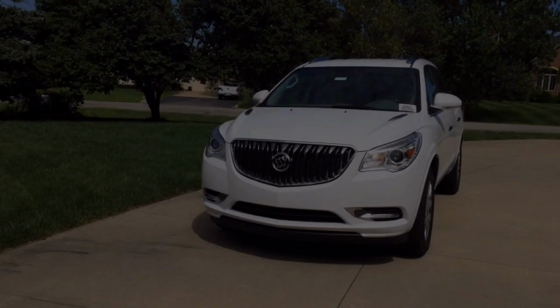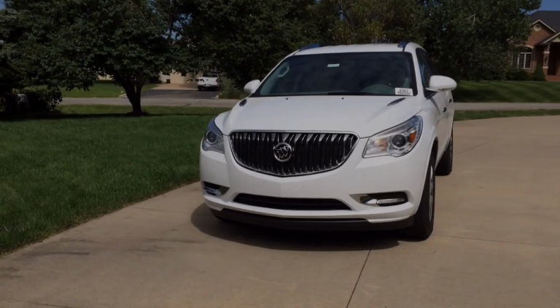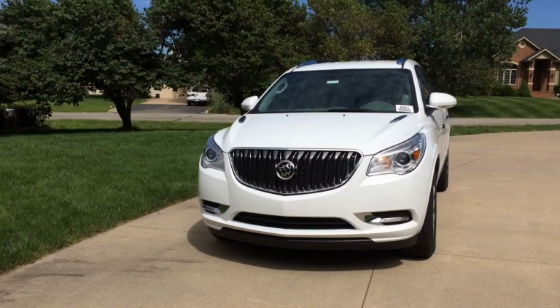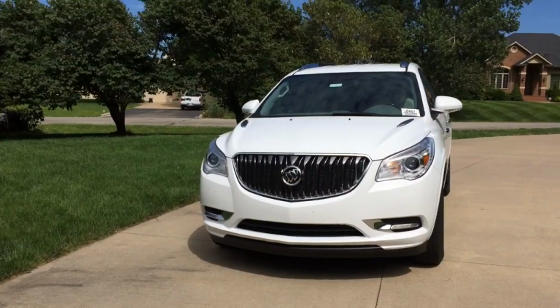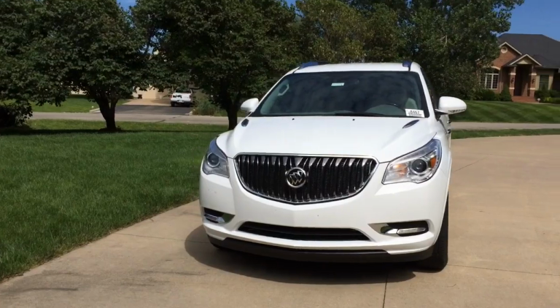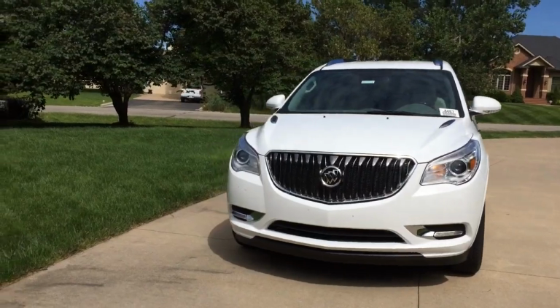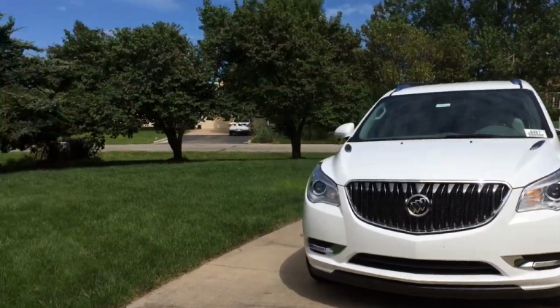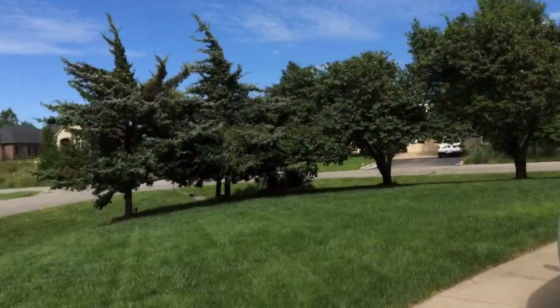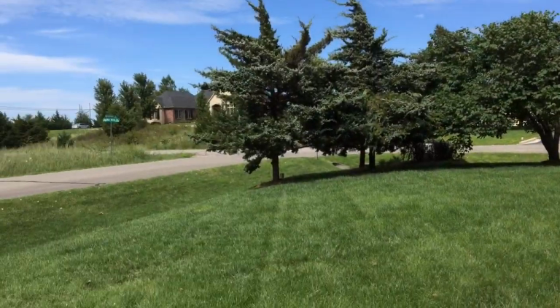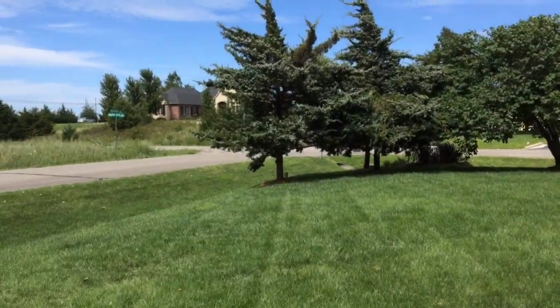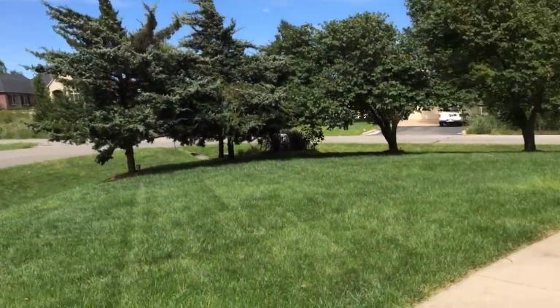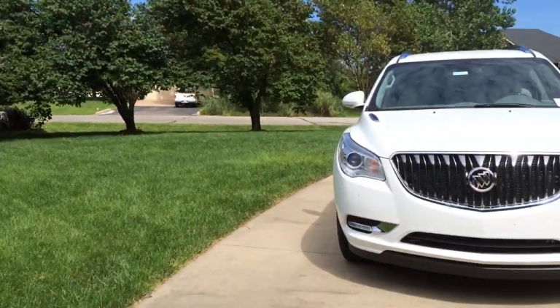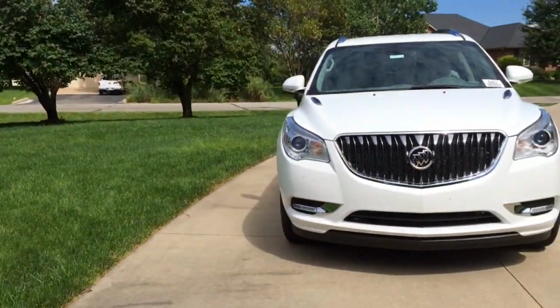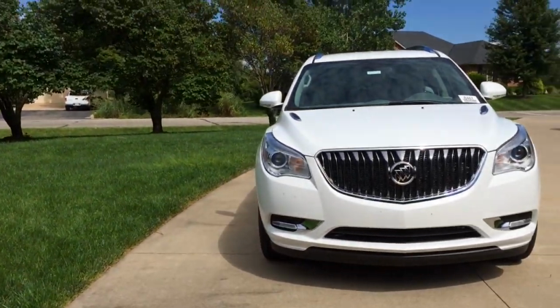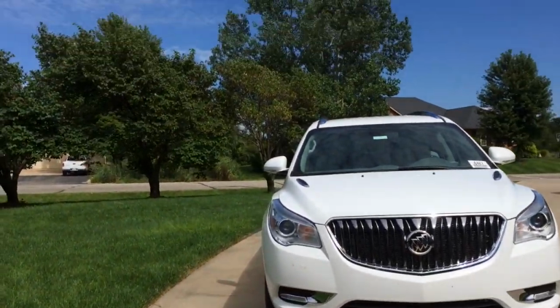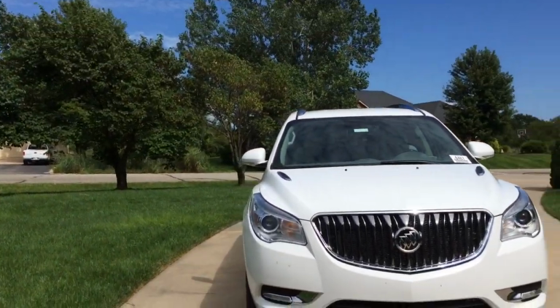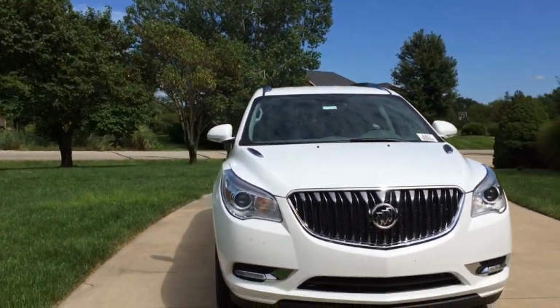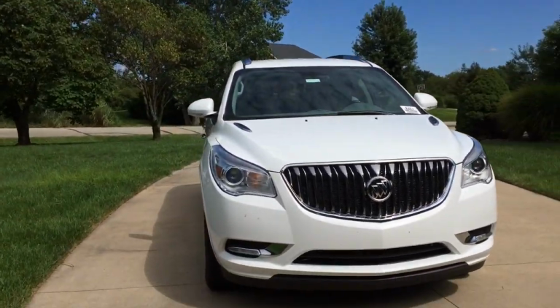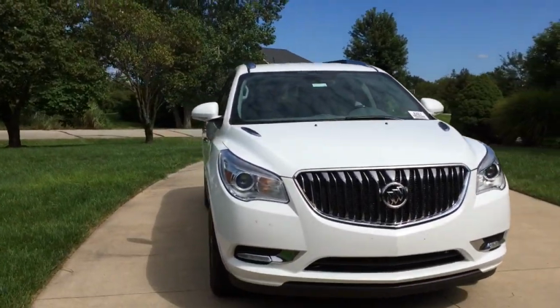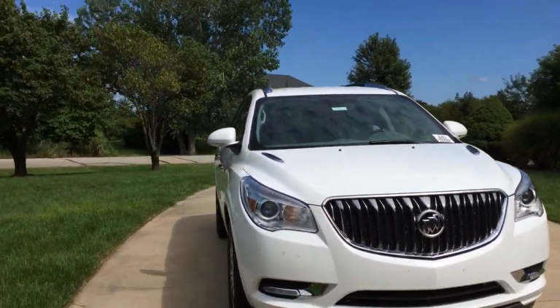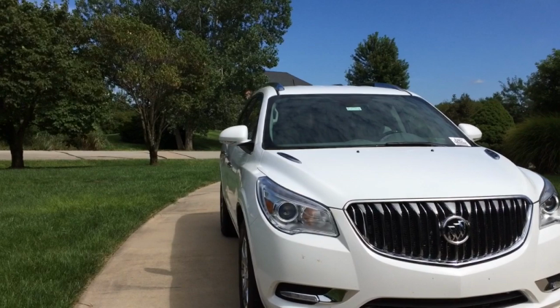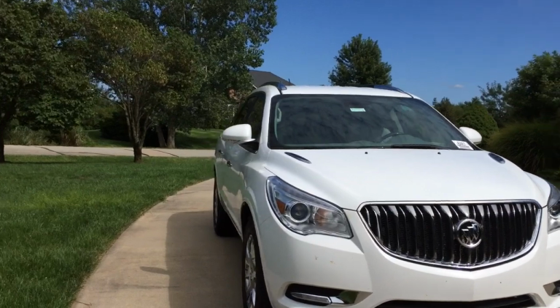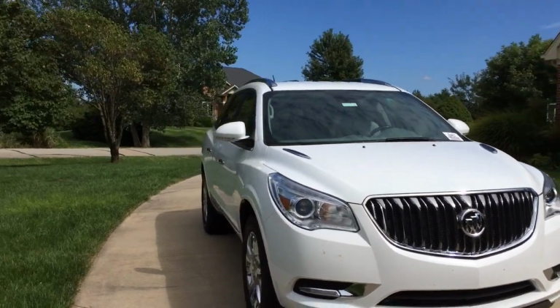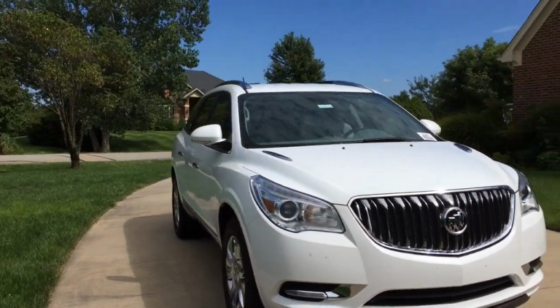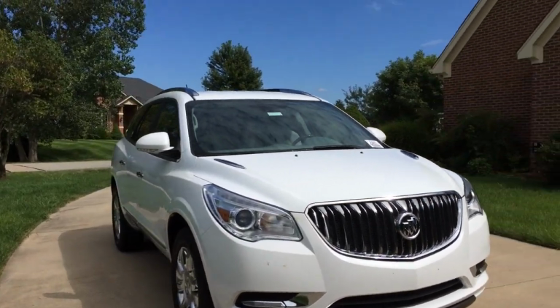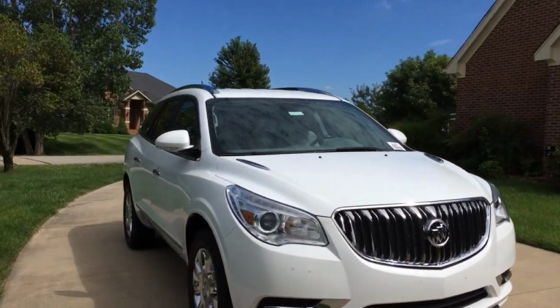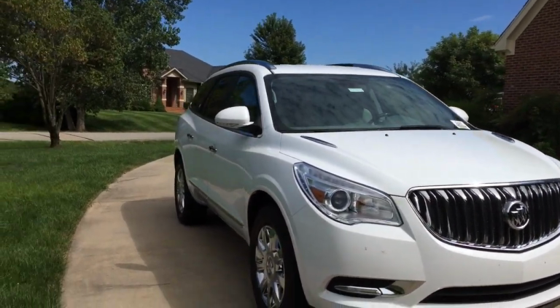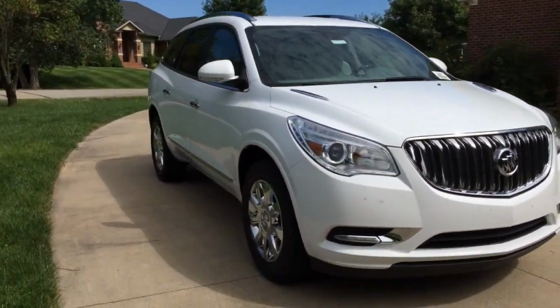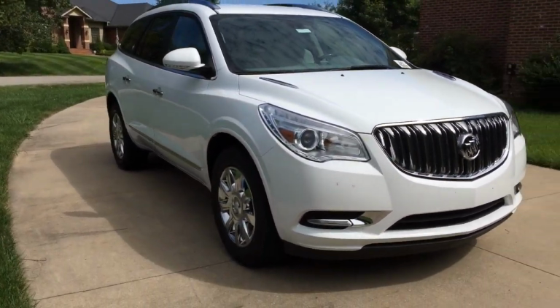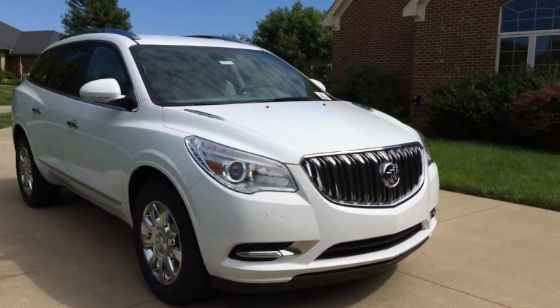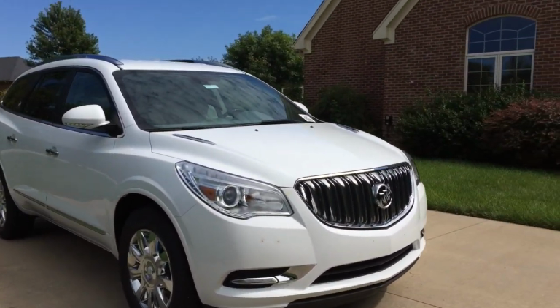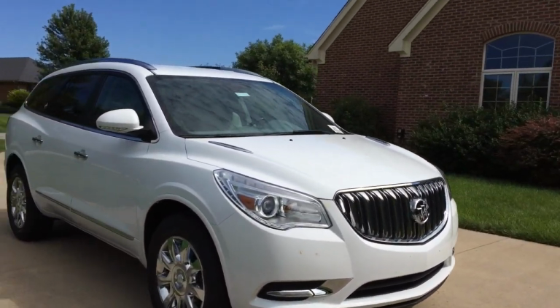Hello everyone, Remy here with ClassicChroma1. For today's video, it will be a tour of this 2017 Buick Enclave.